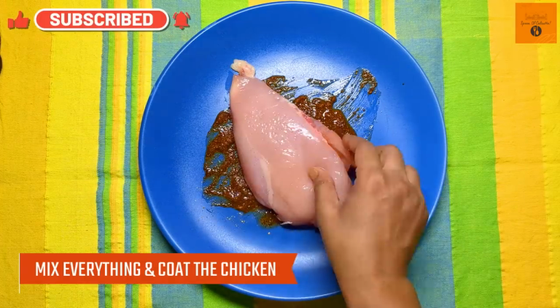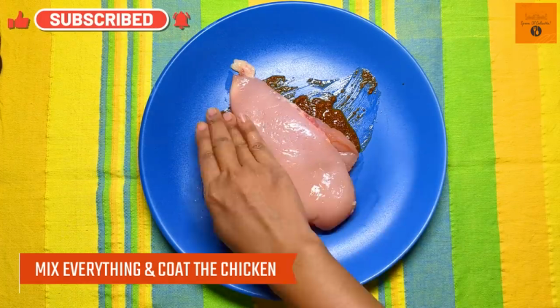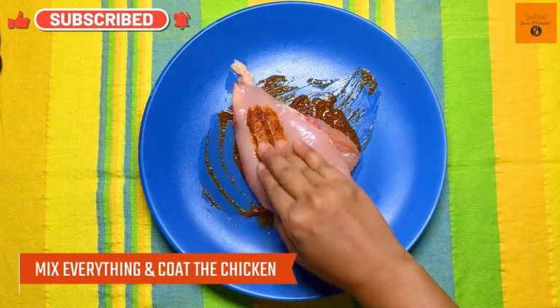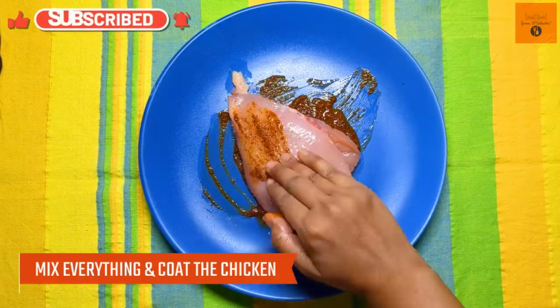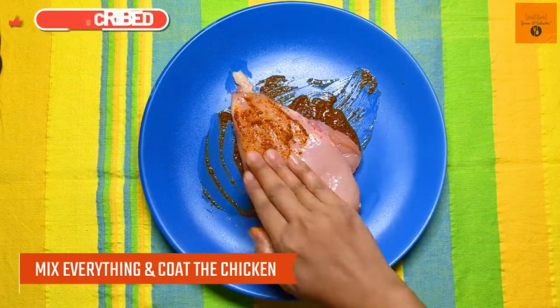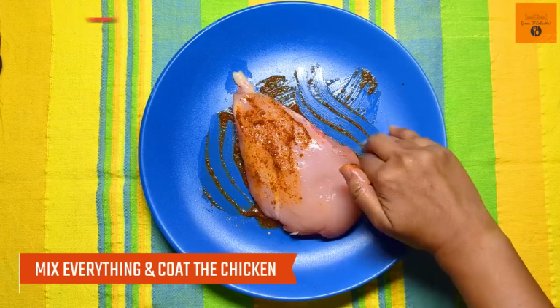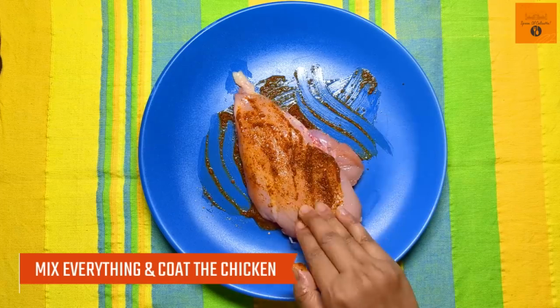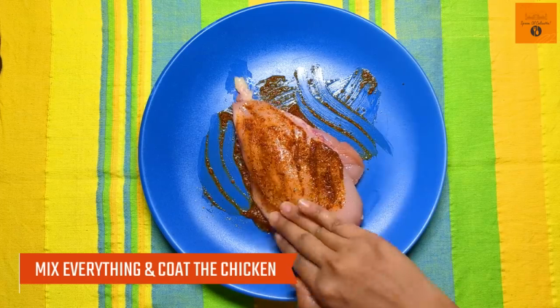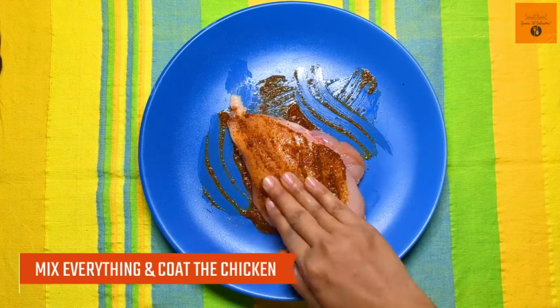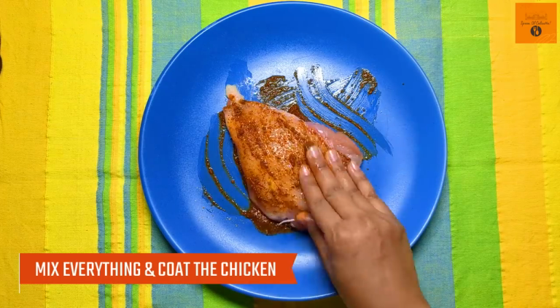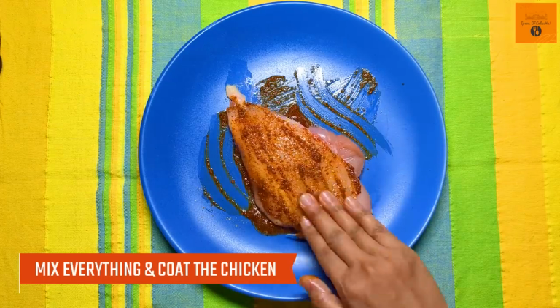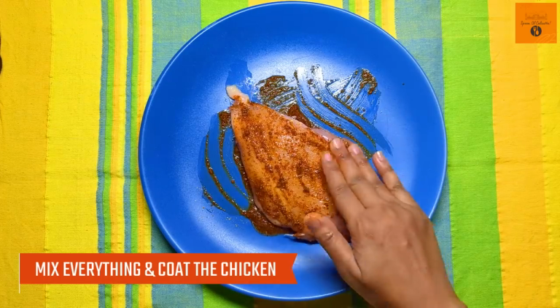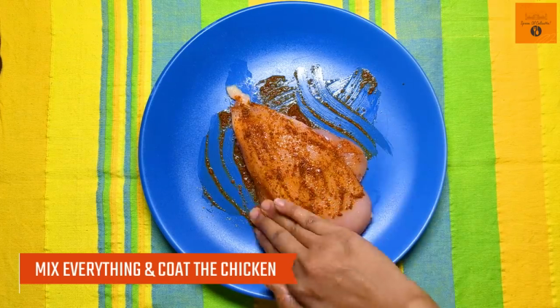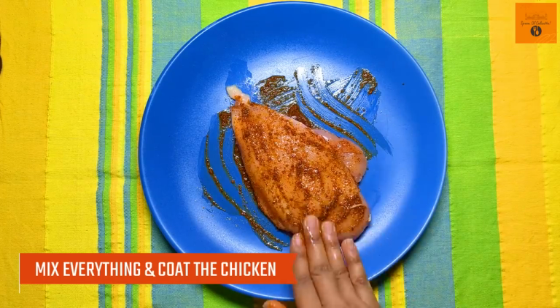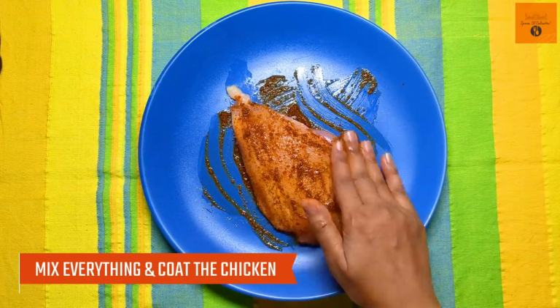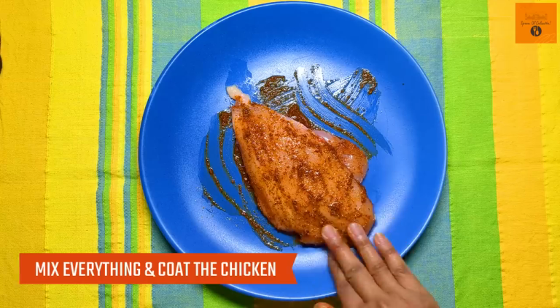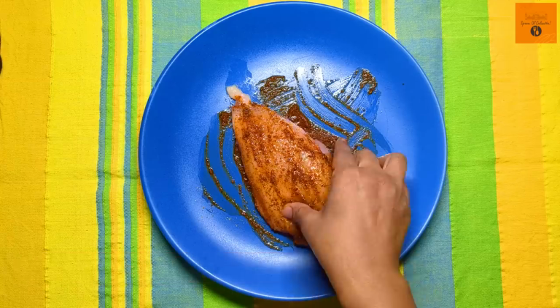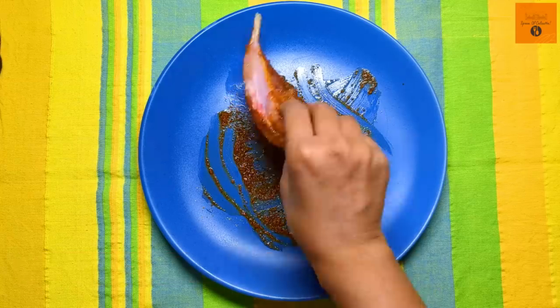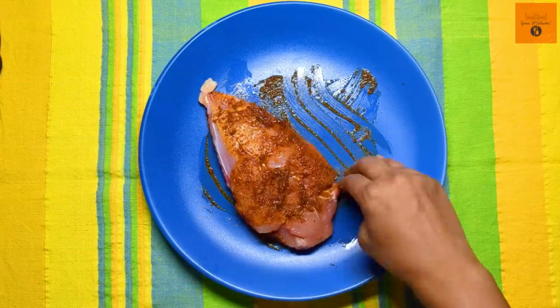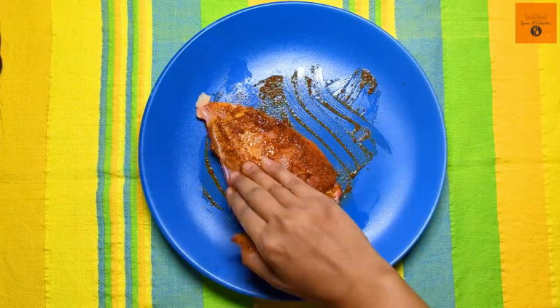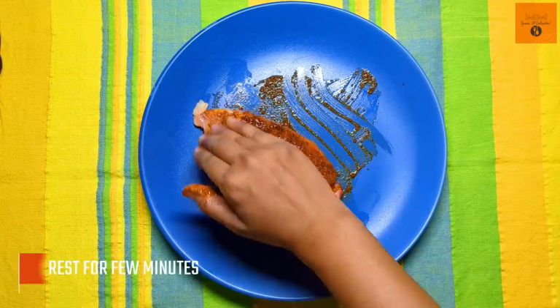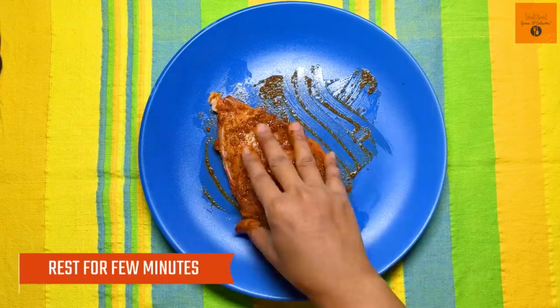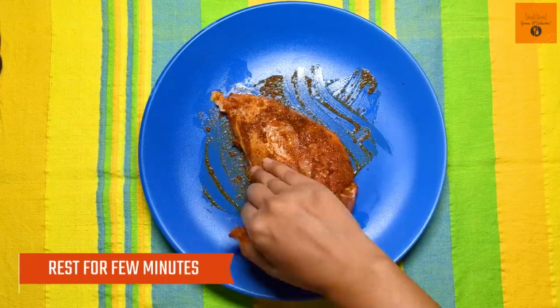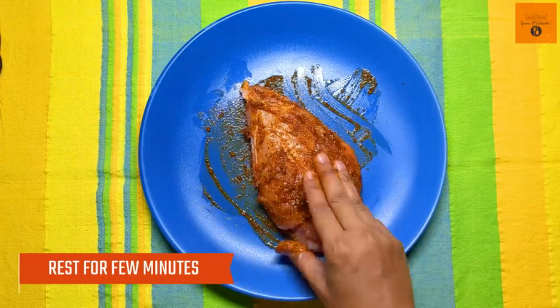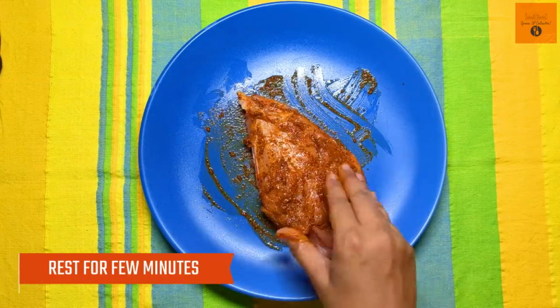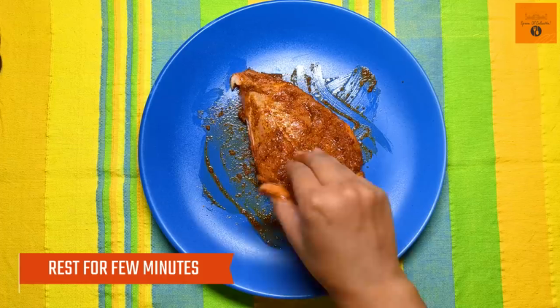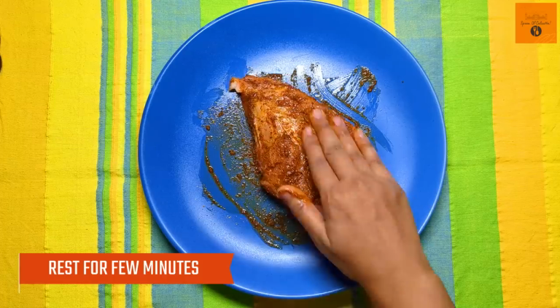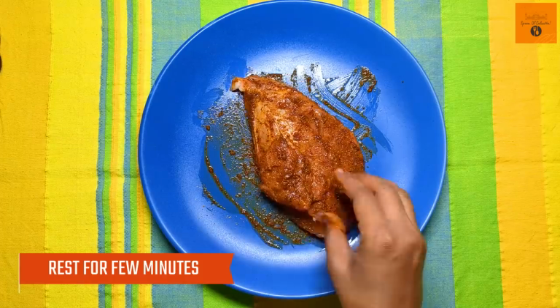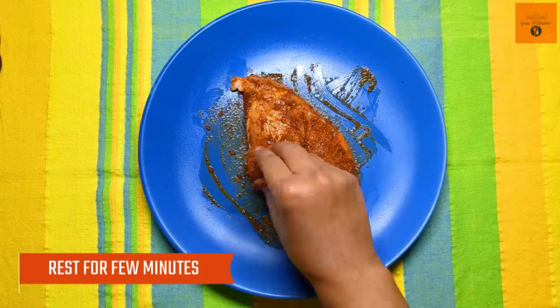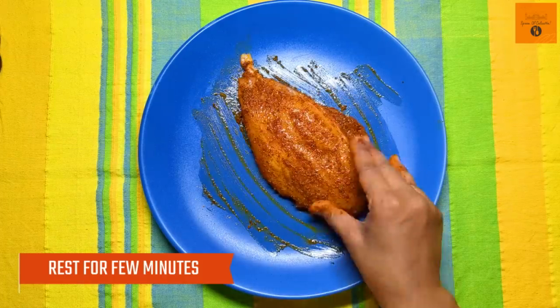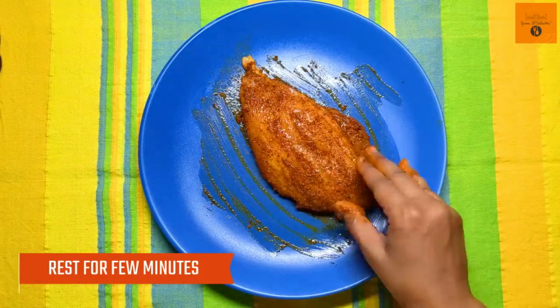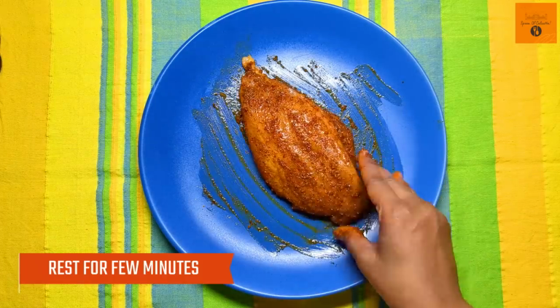Now let's coat the chicken breast nicely. You can leave it for a little while to marinate. And if, like me, you are in a last-minute rush, you can also marinate and grill immediately. There is no problem.